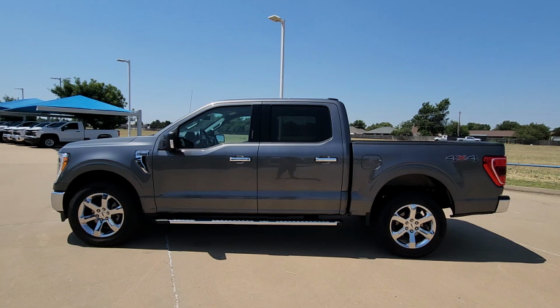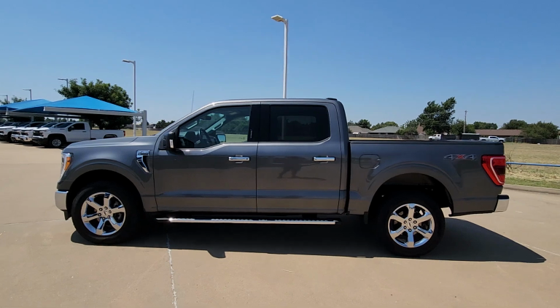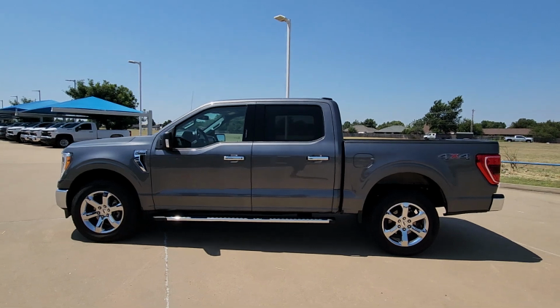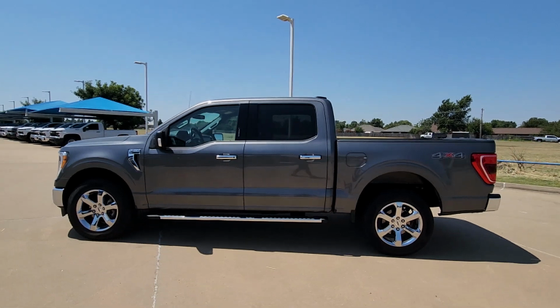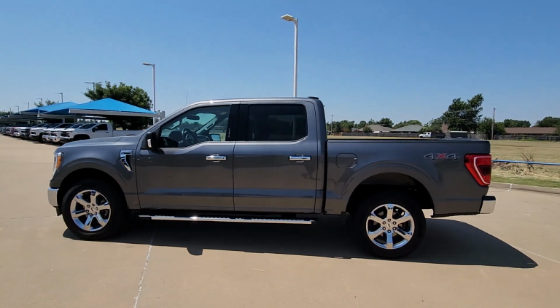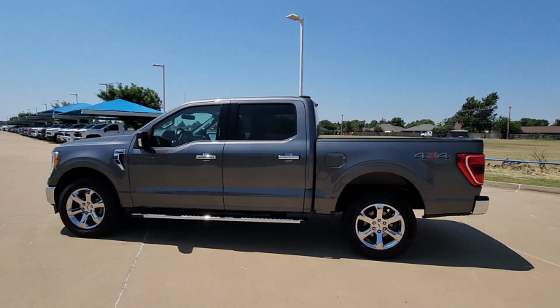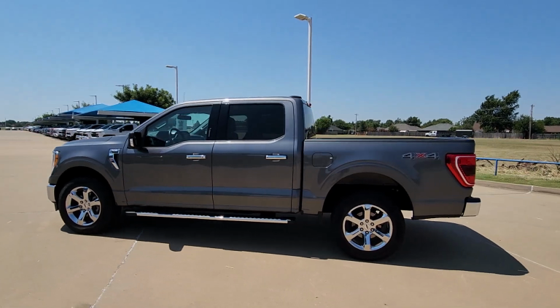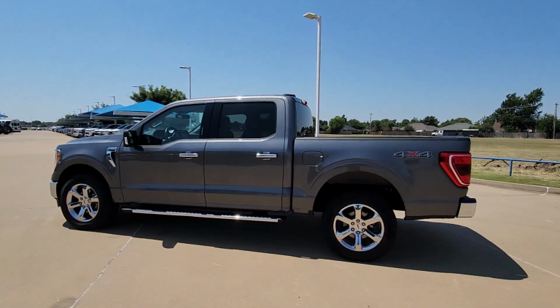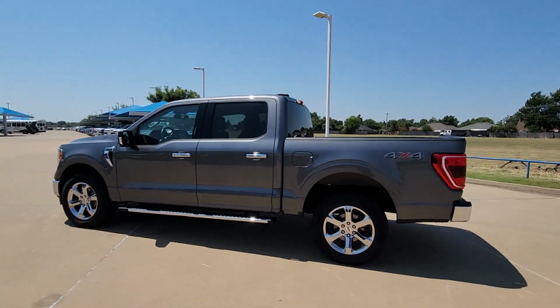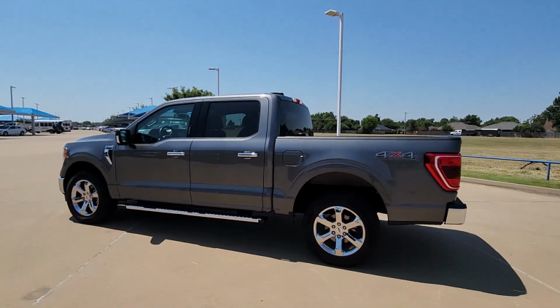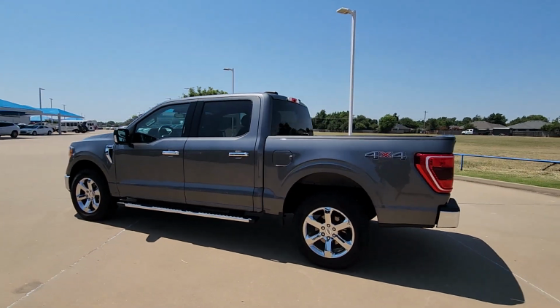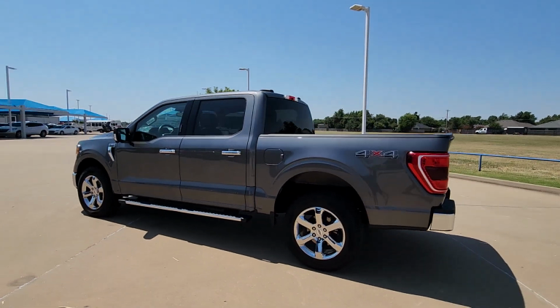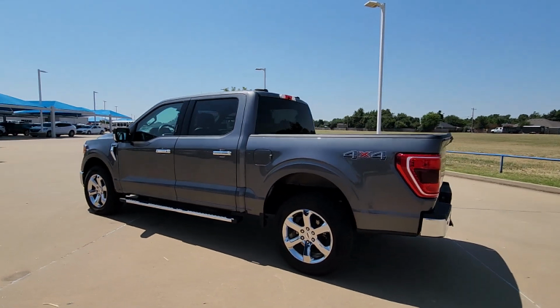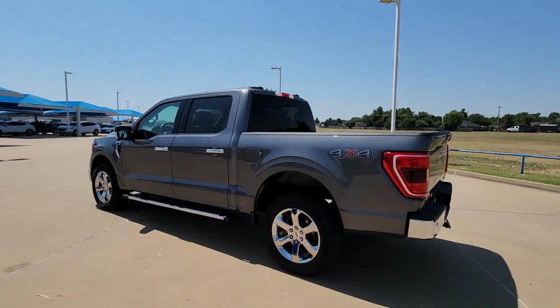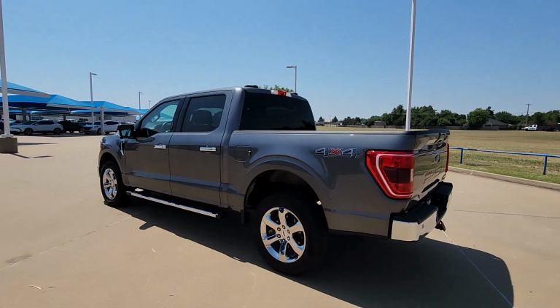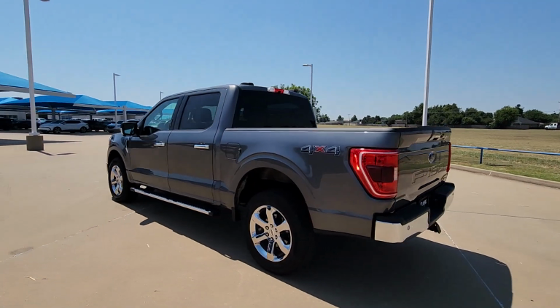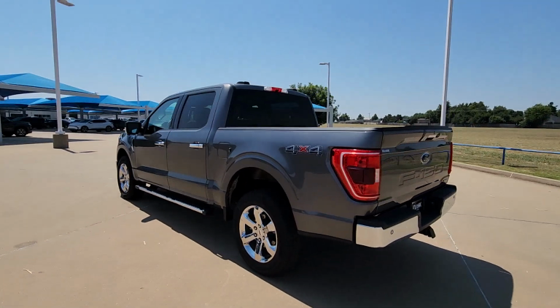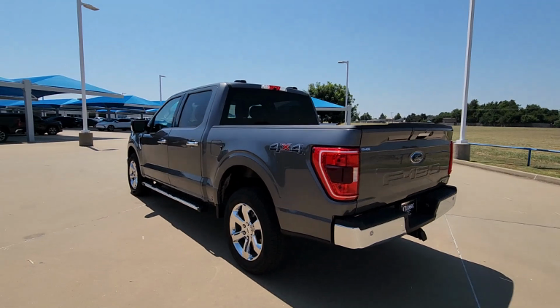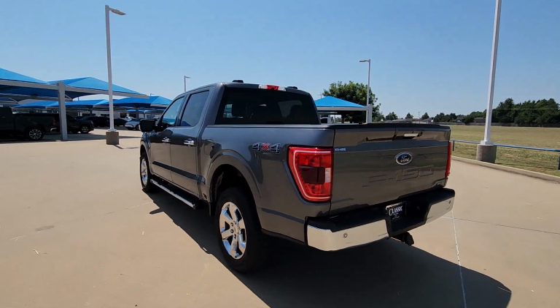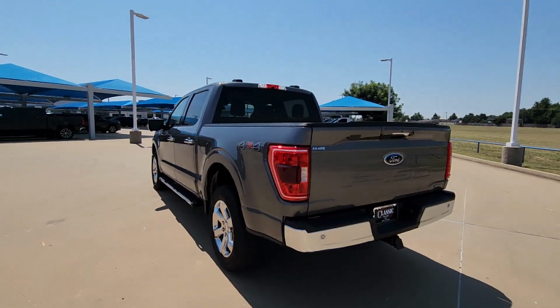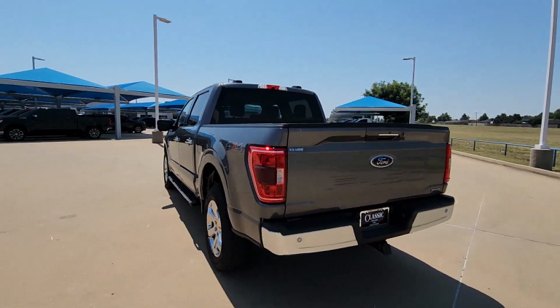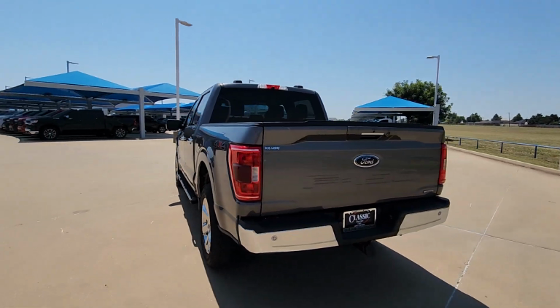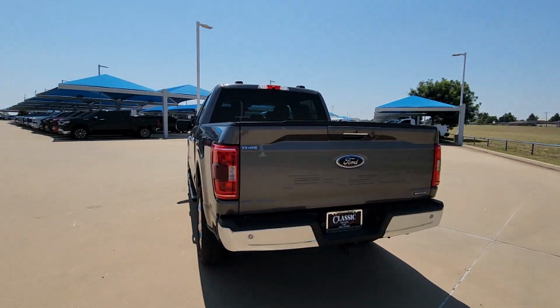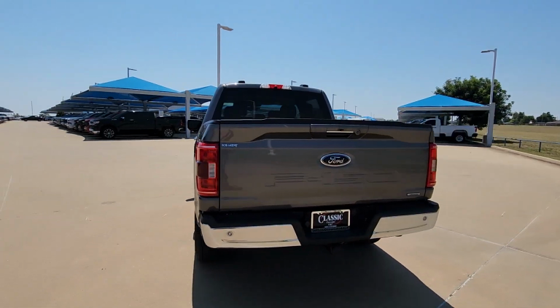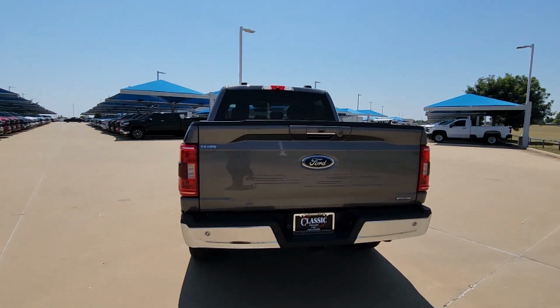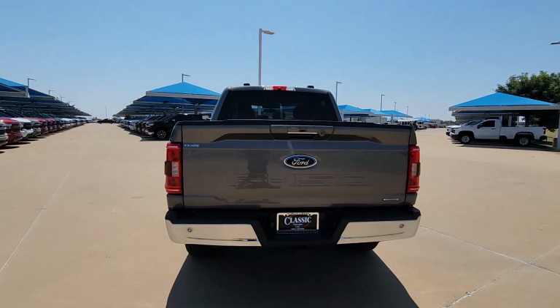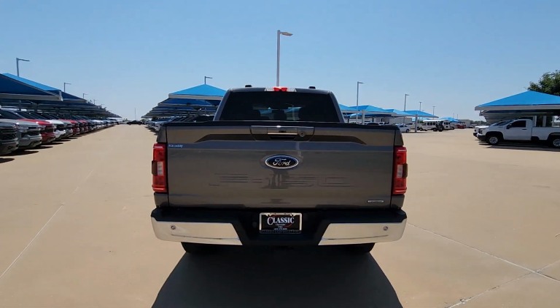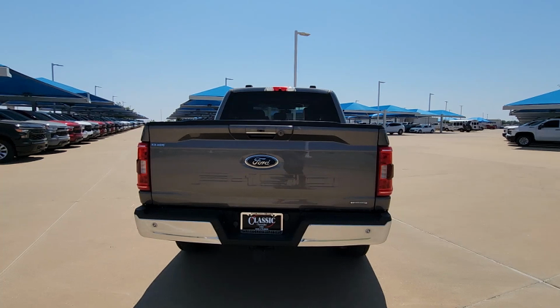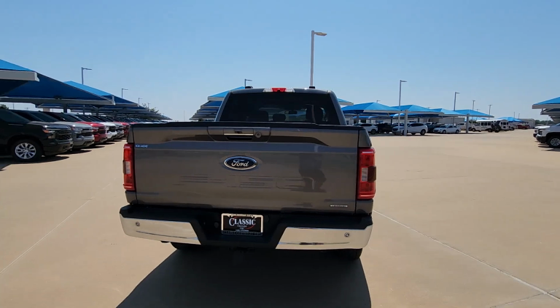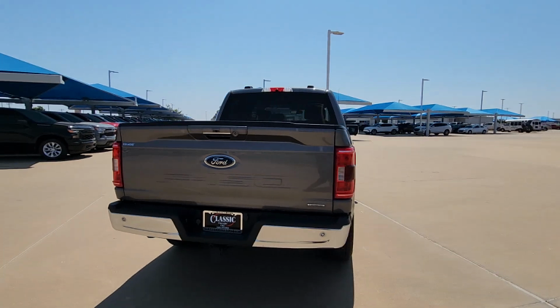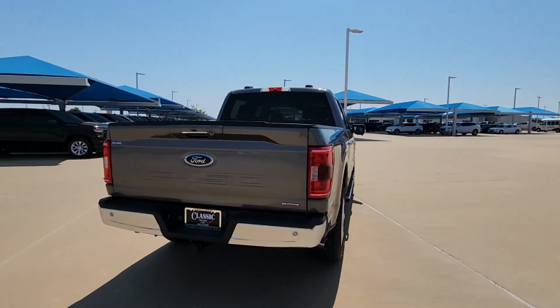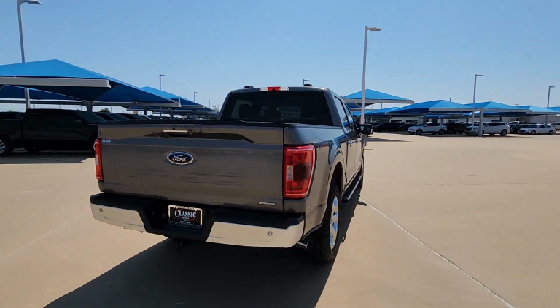Get into the 2021 Ford F-150. With less than 60,000 miles on the odometer, this vehicle stands out from the rest.